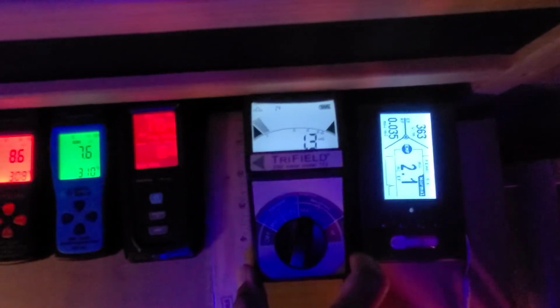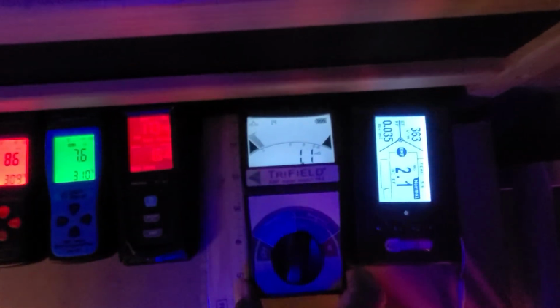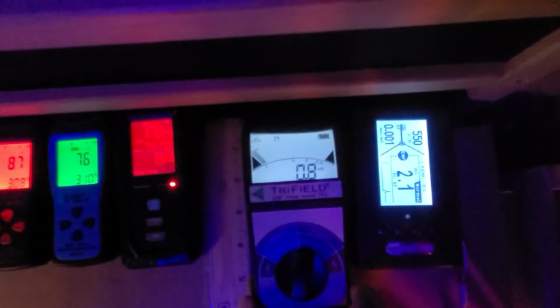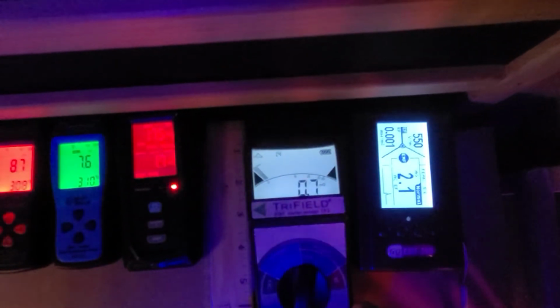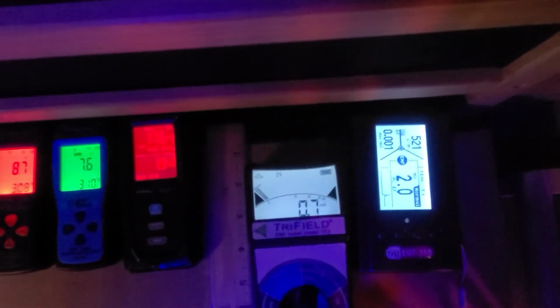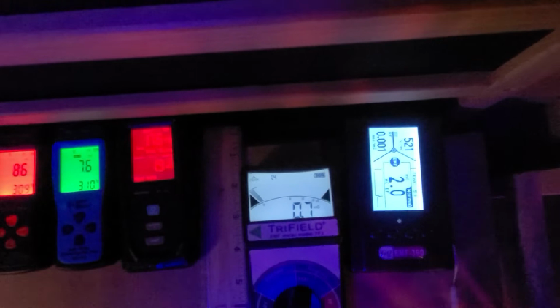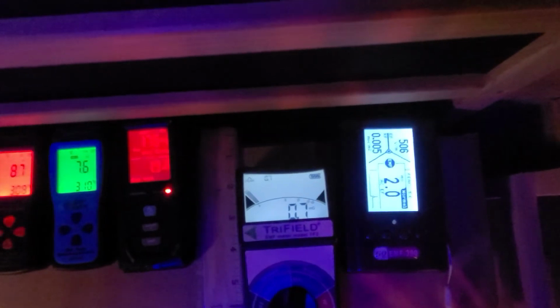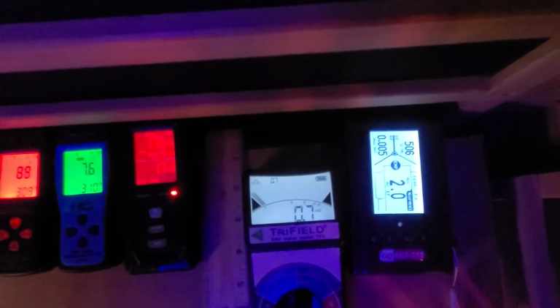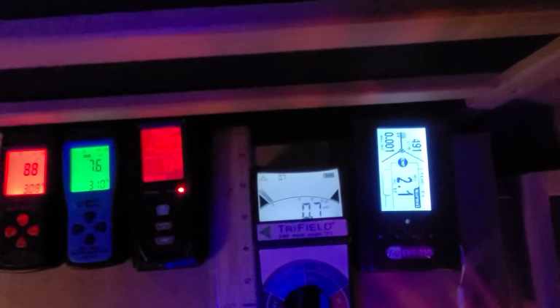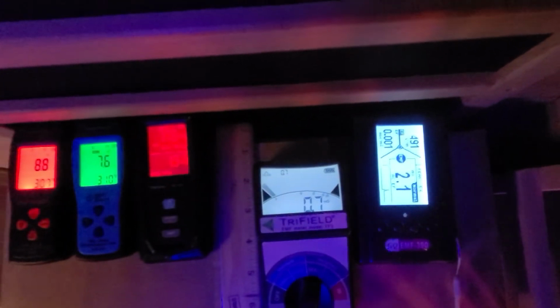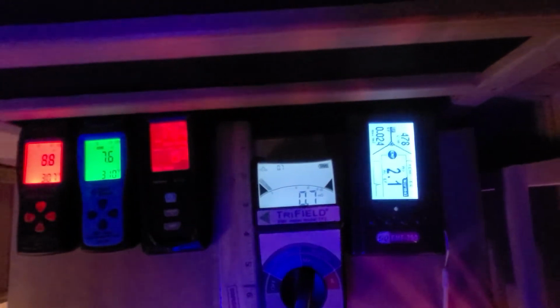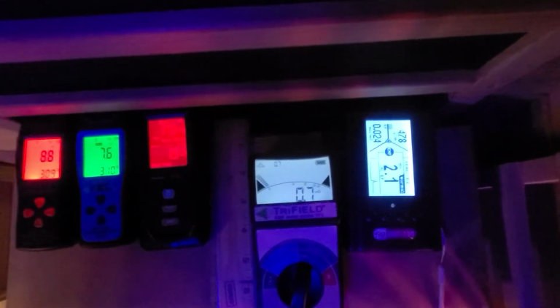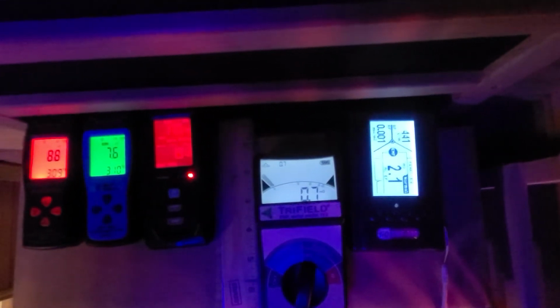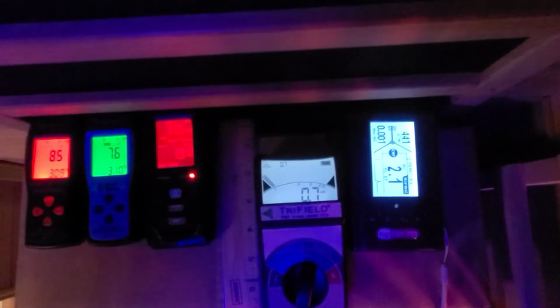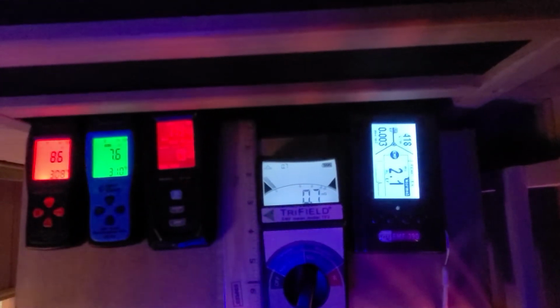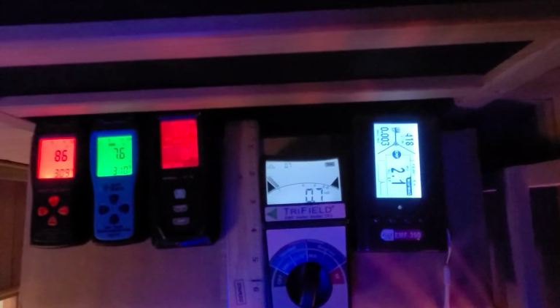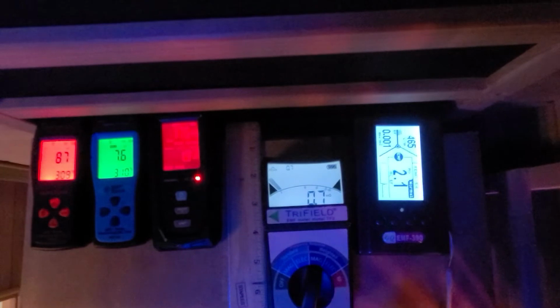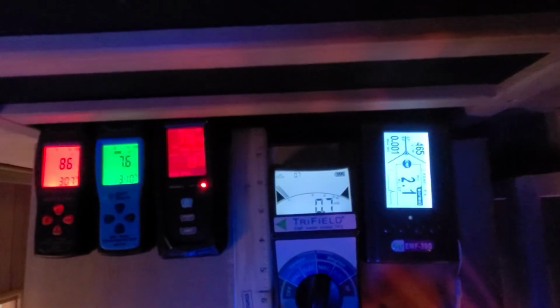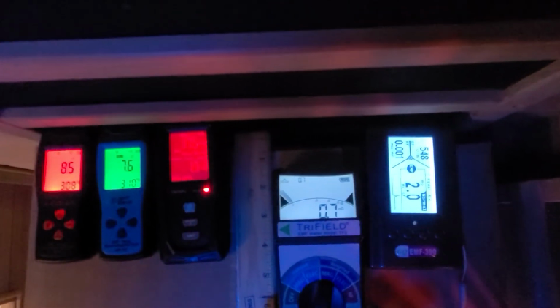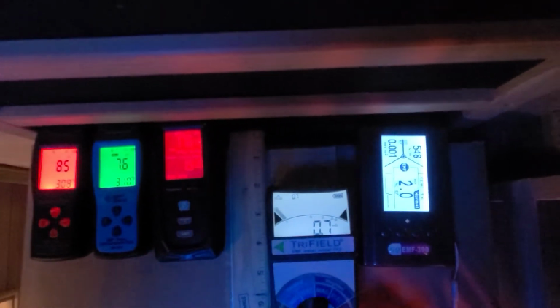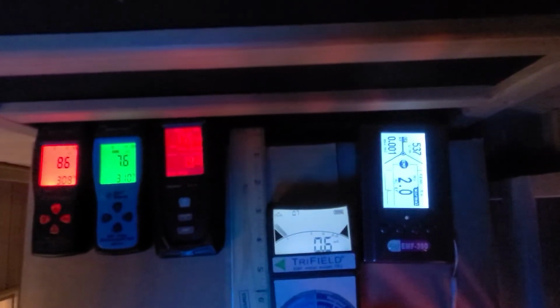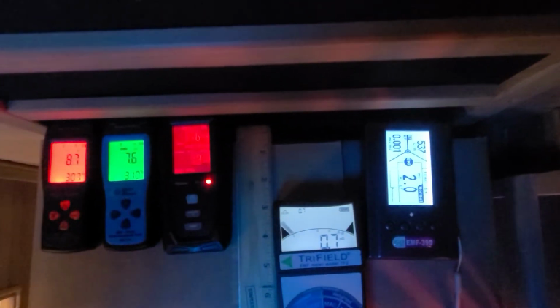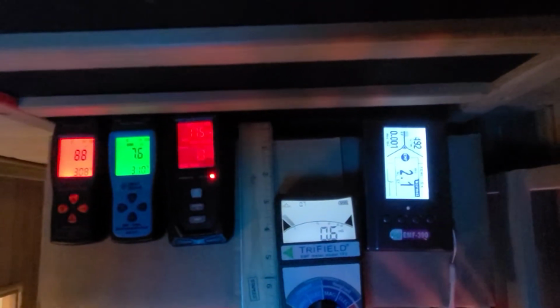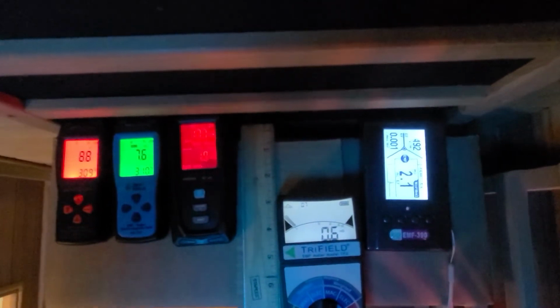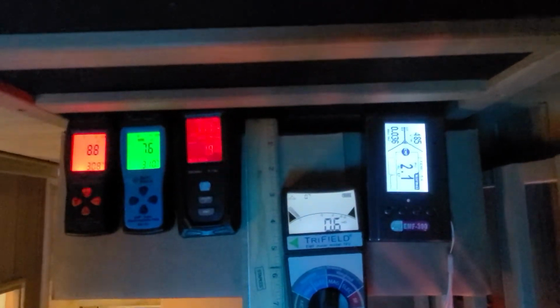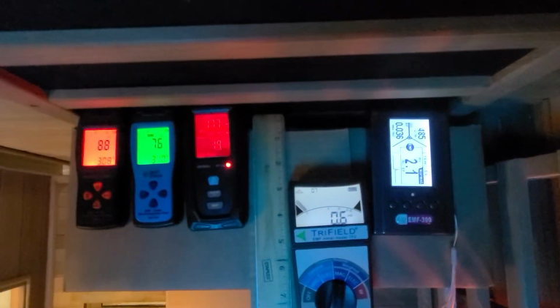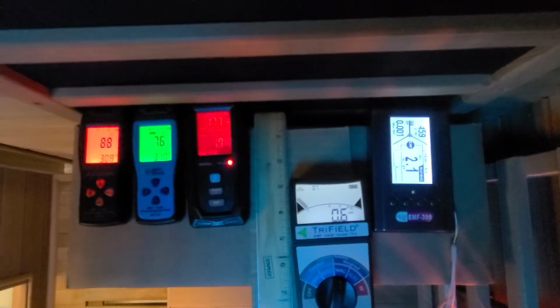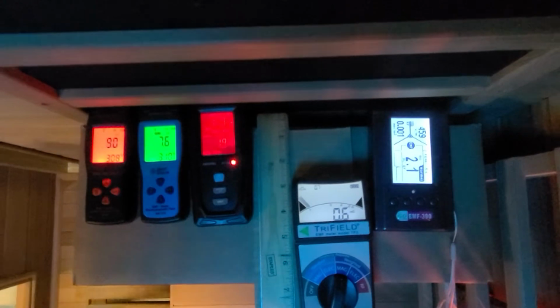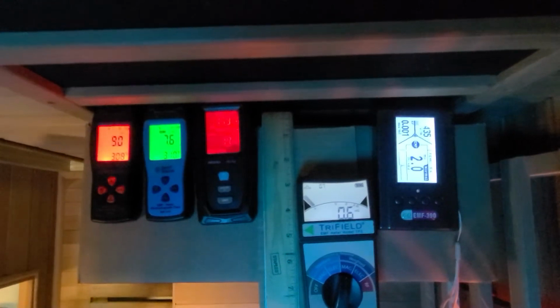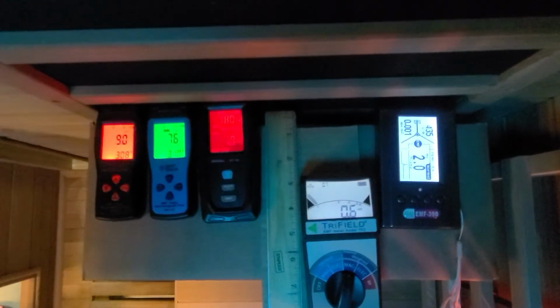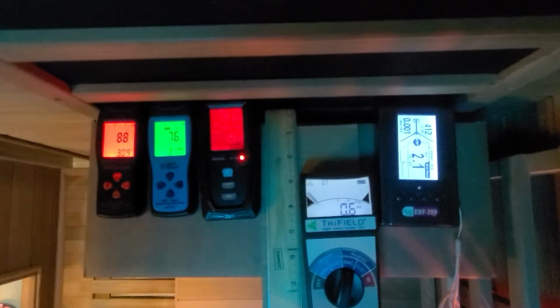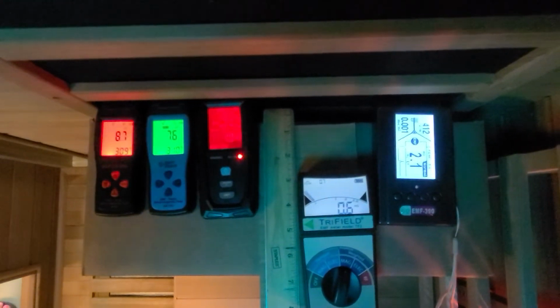At about 2 inches away from the heating panel, the EMF reading drops to approximately 0.7 mG. At about 3 inches away from the heating panel, the EMF reading drops to approximately 0.6 mG.